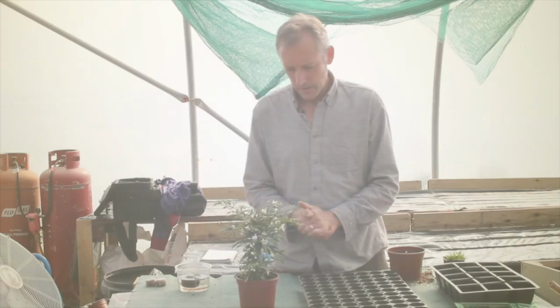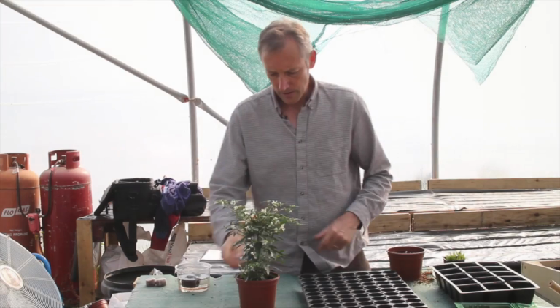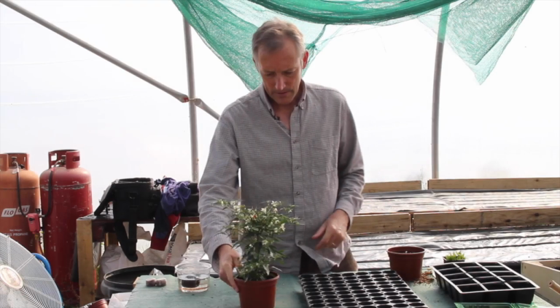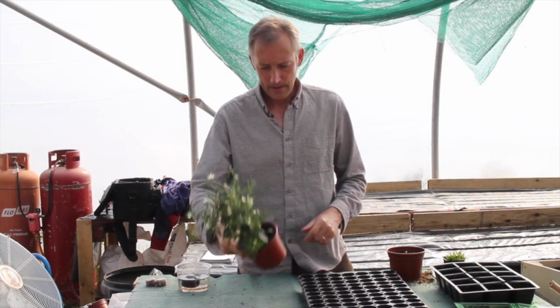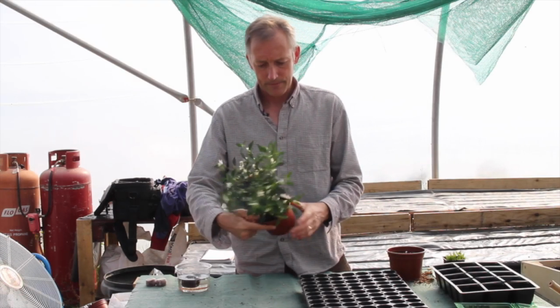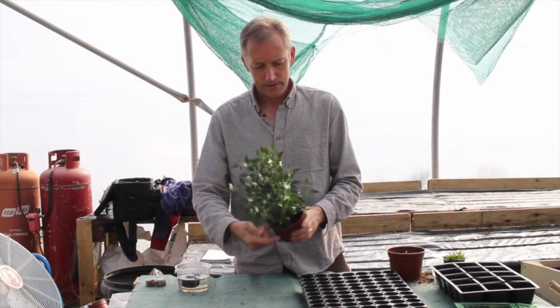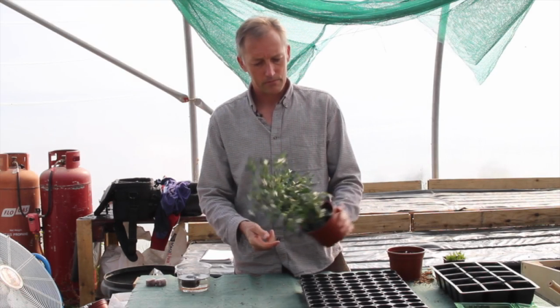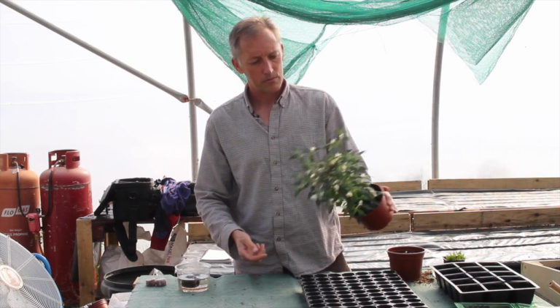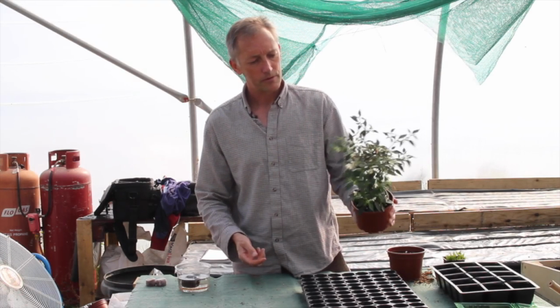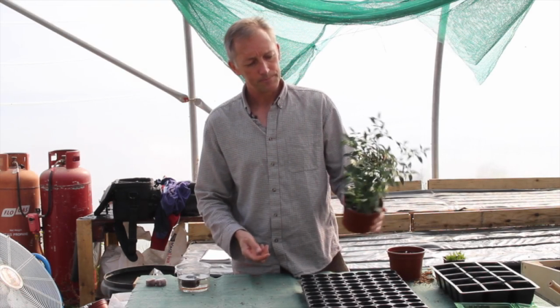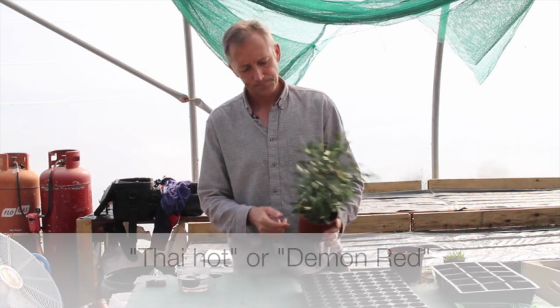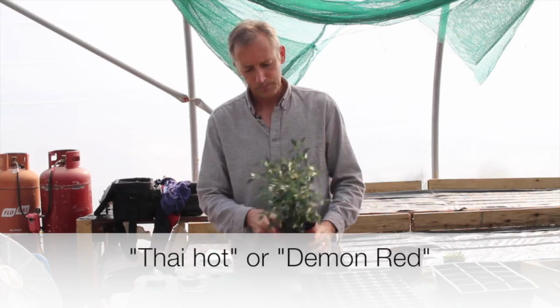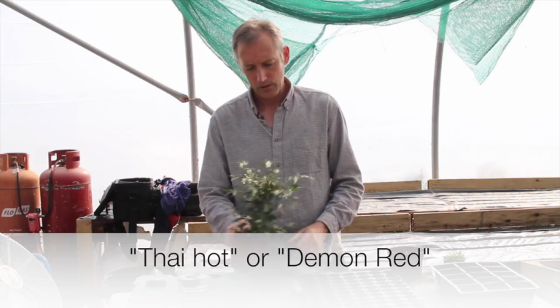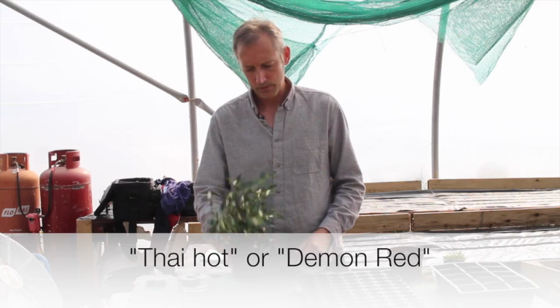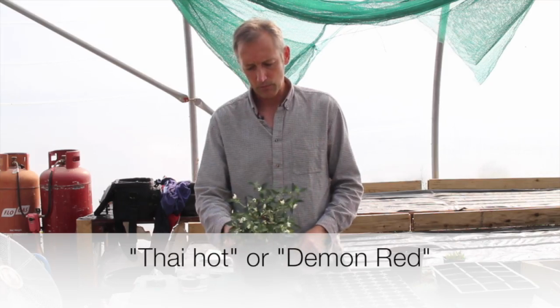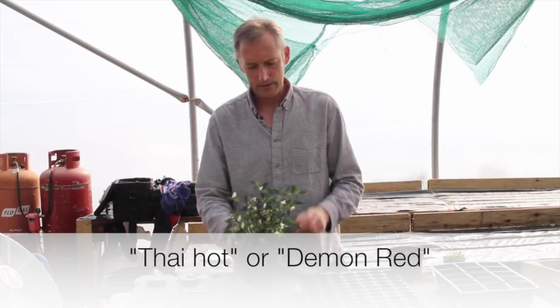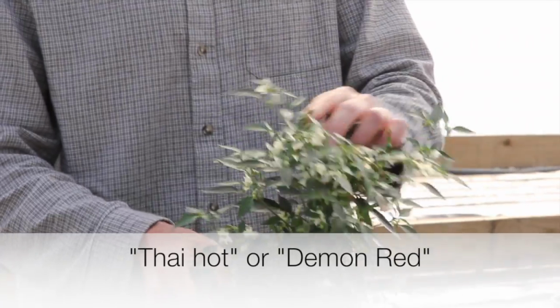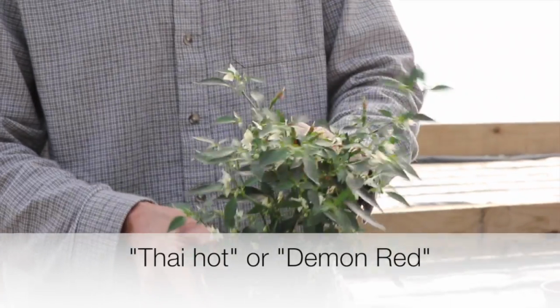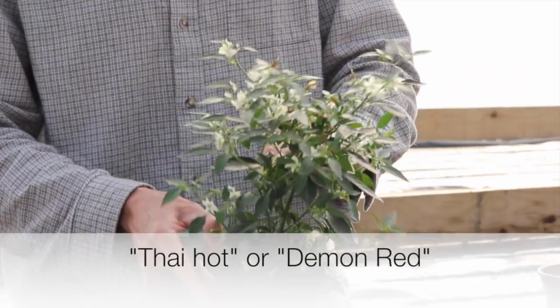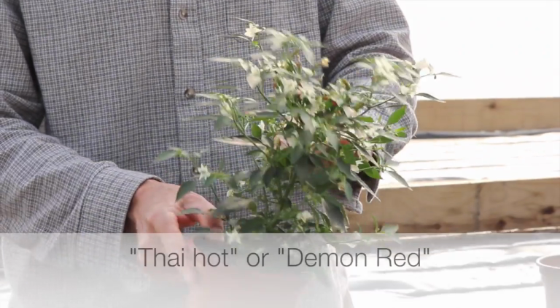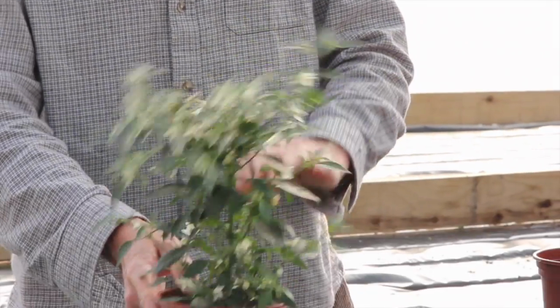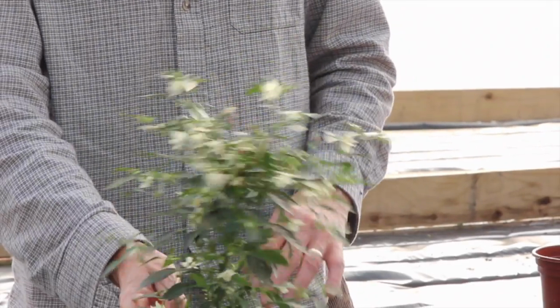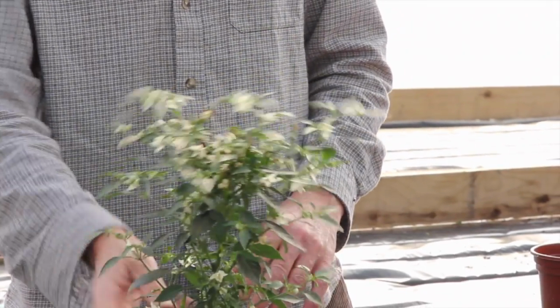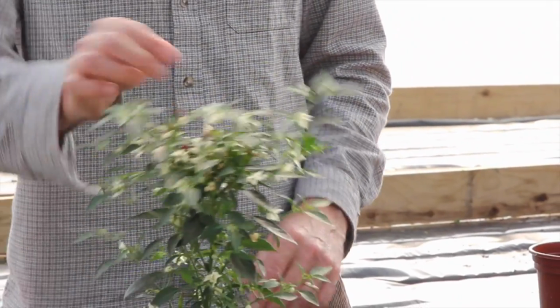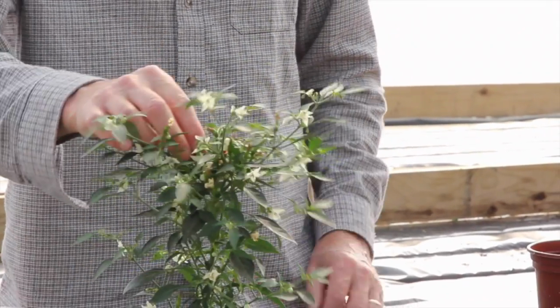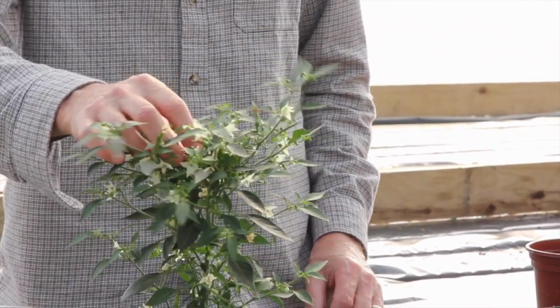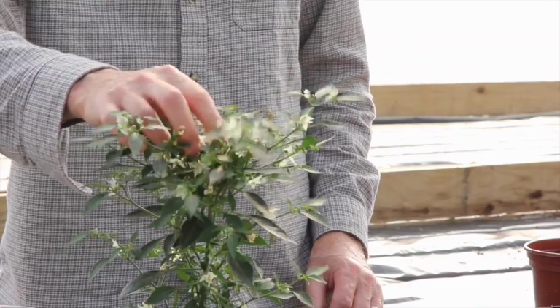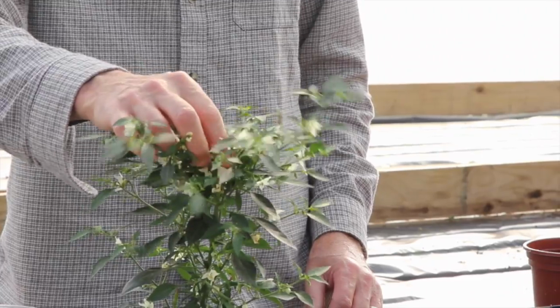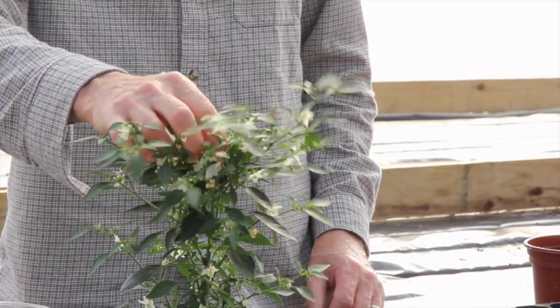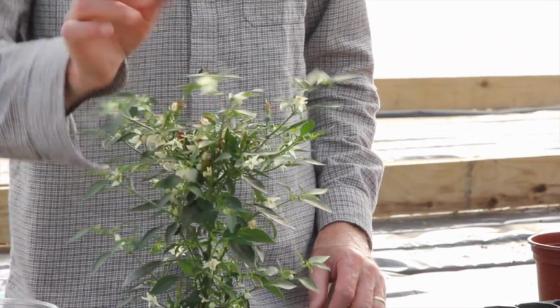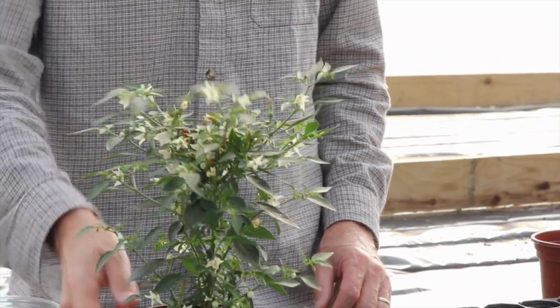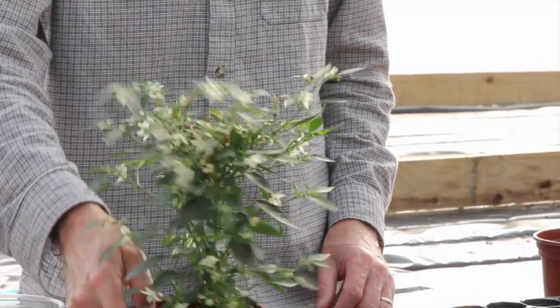This variety is called Thai Hot or Demon Red and it's perfect for a window sill. Tiny little chillies, just pick them off as you need them.